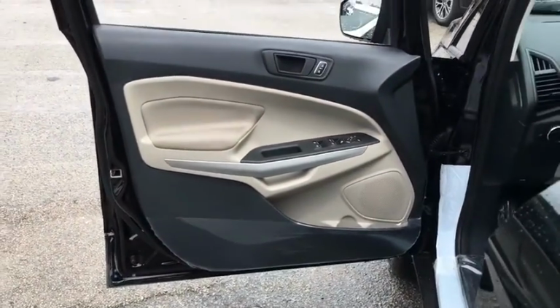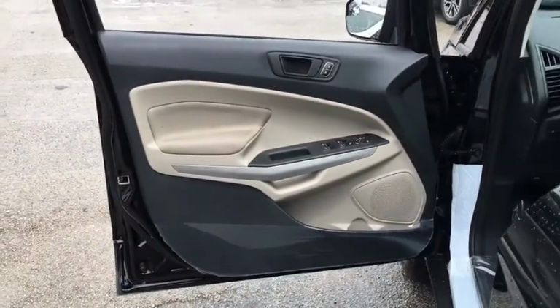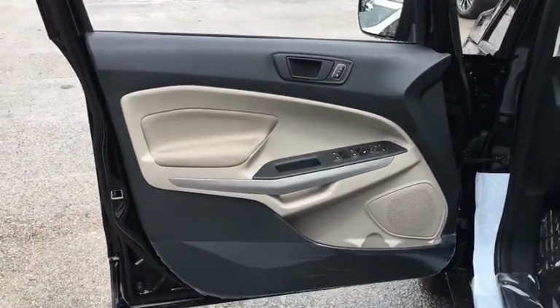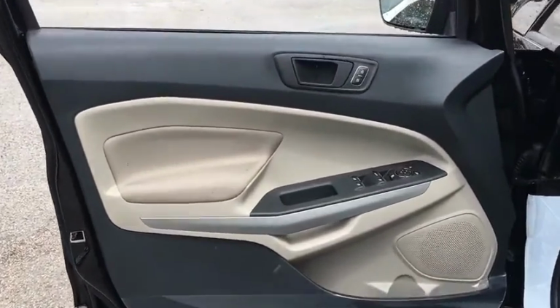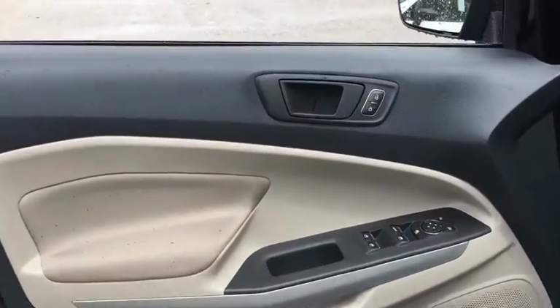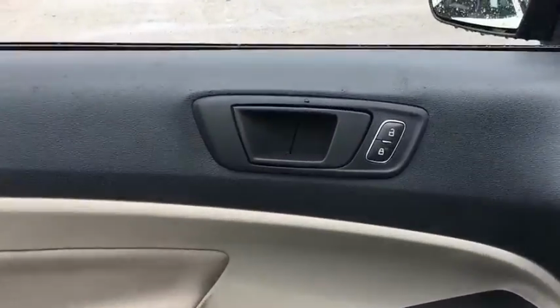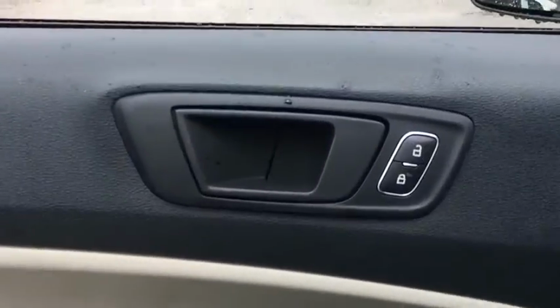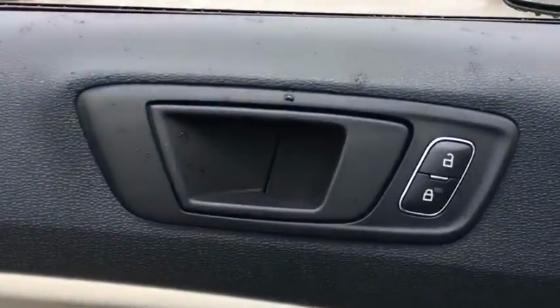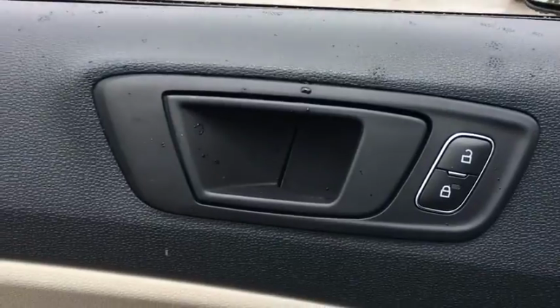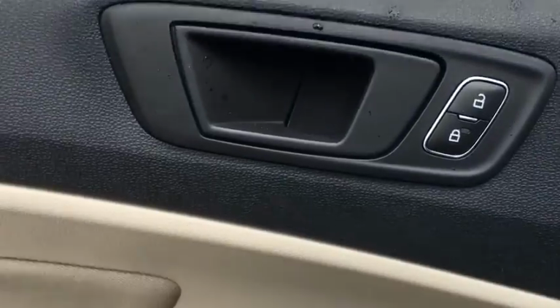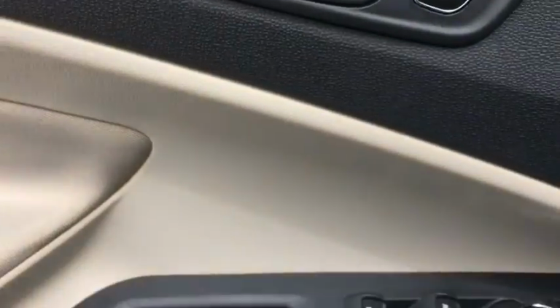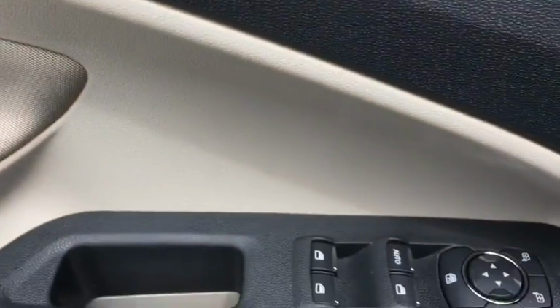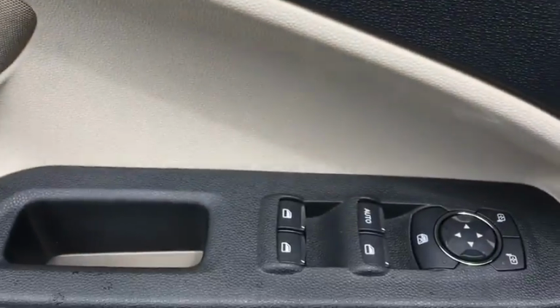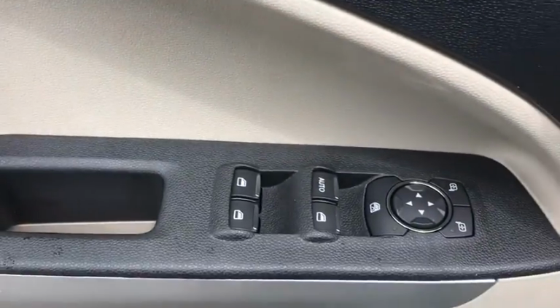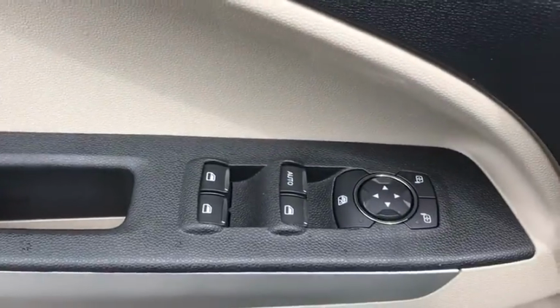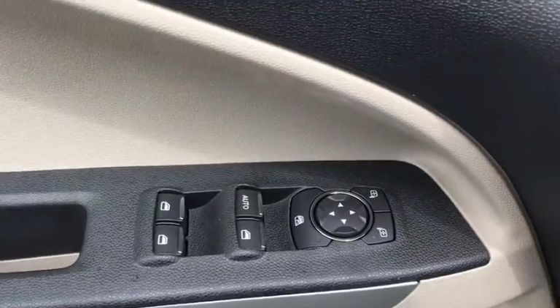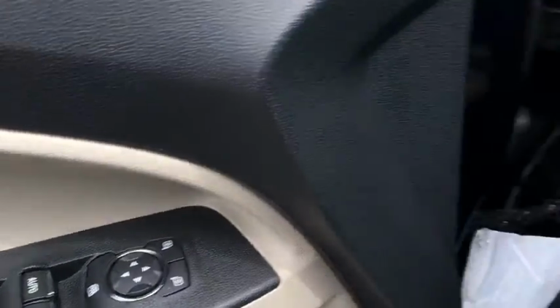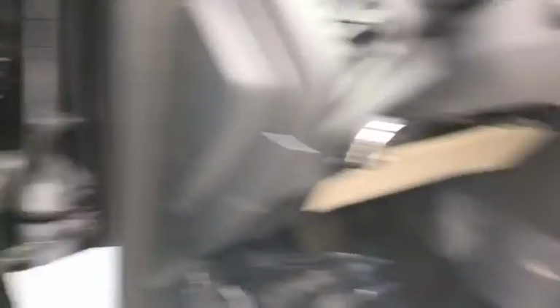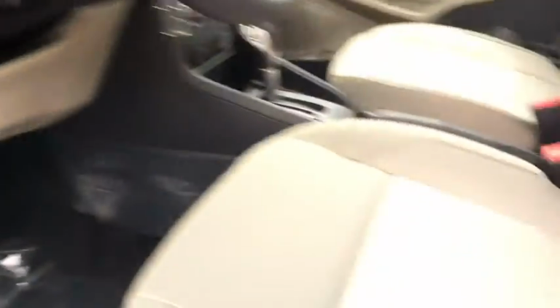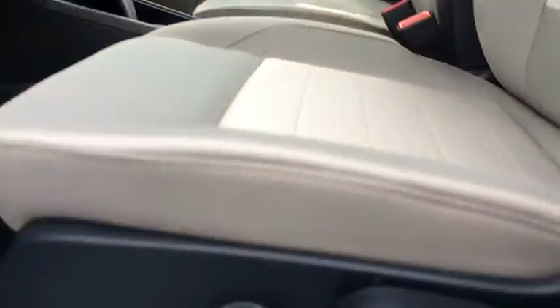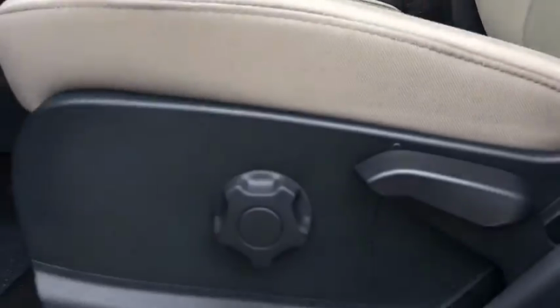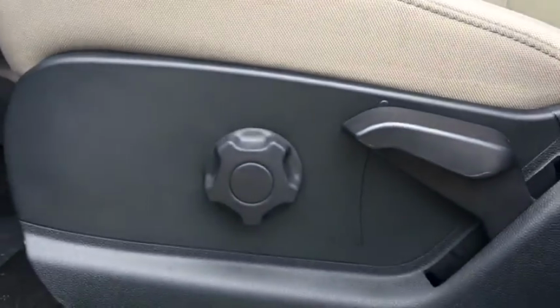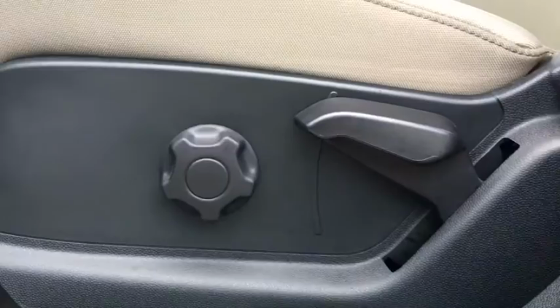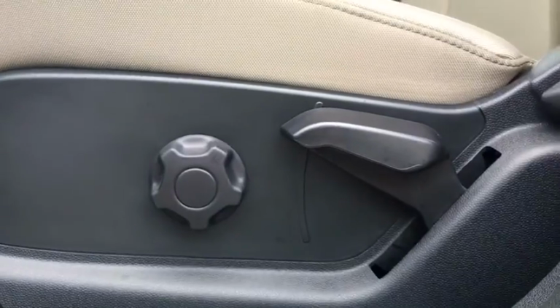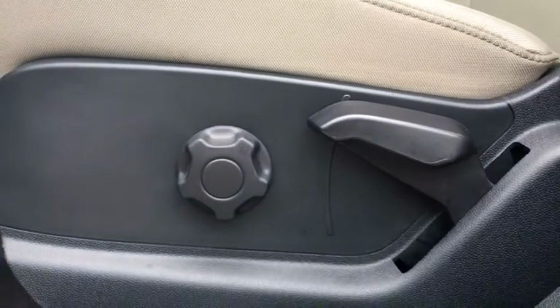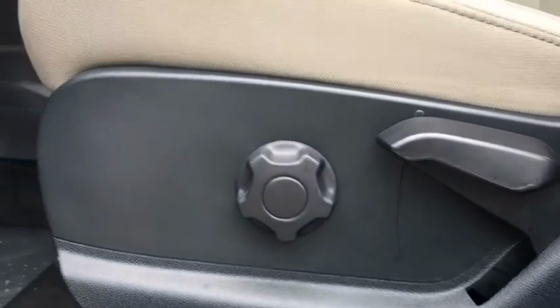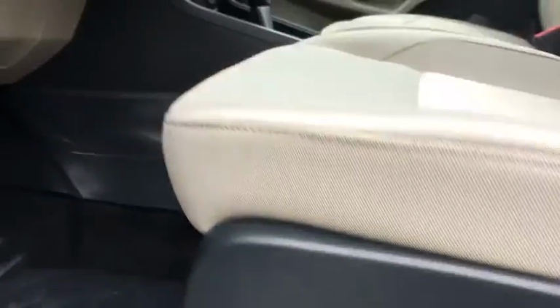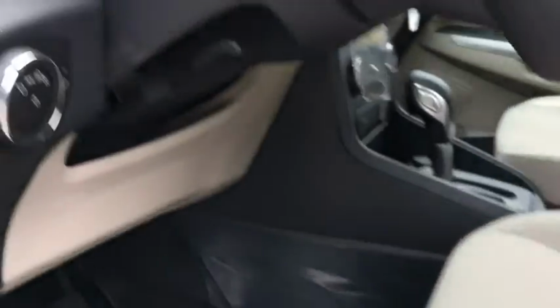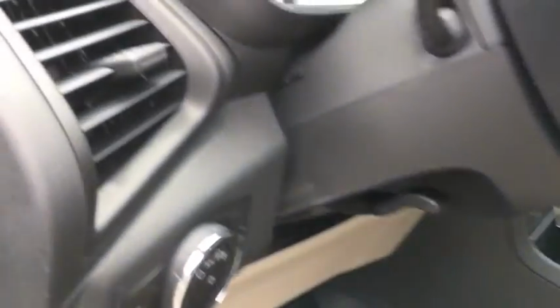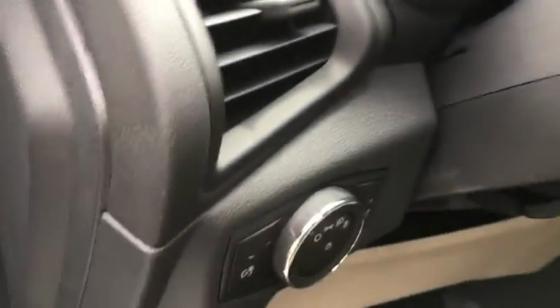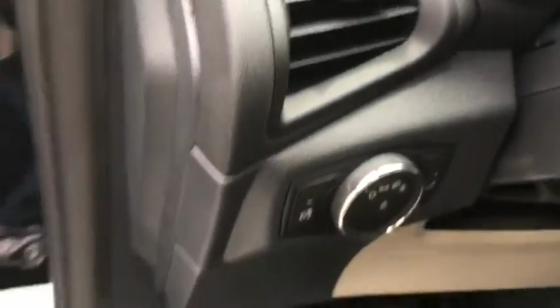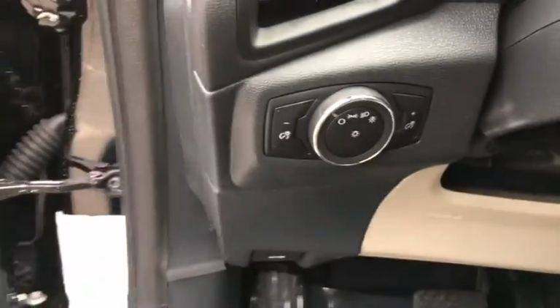Traction control, dual airbags, power steering, four-wheel disc brakes, electronic stability control, trip computer, rear window defroster, power windows, compass, tachometer.